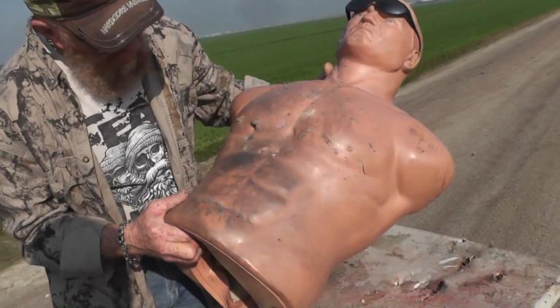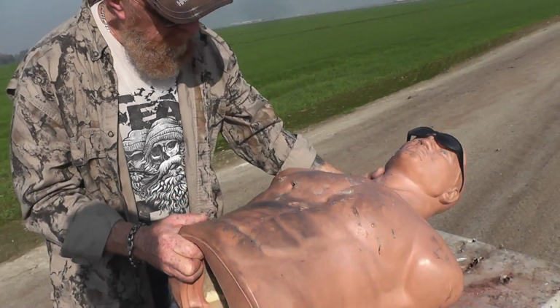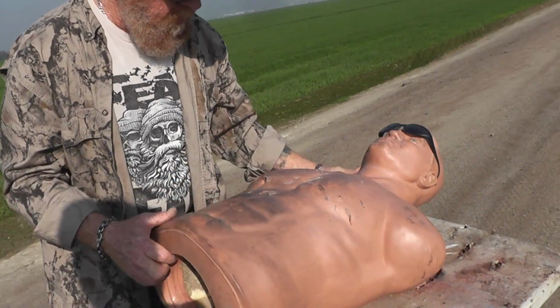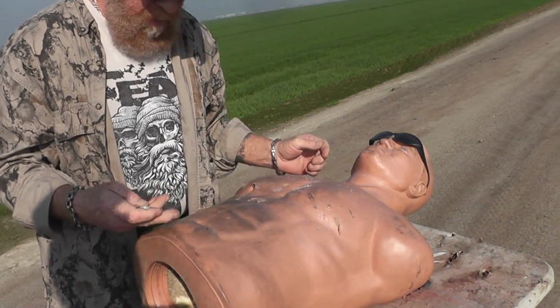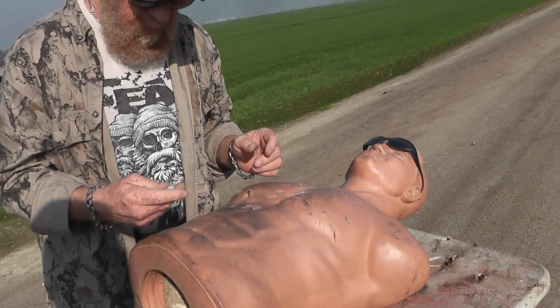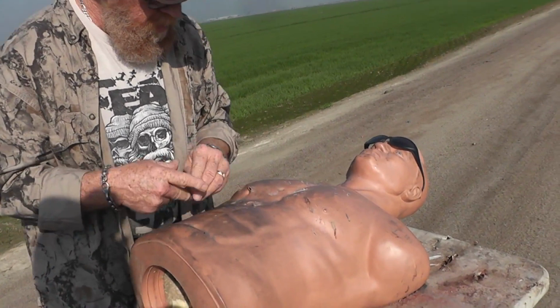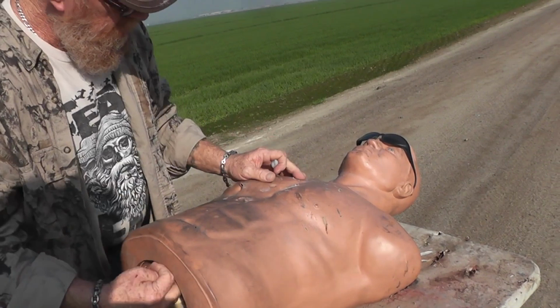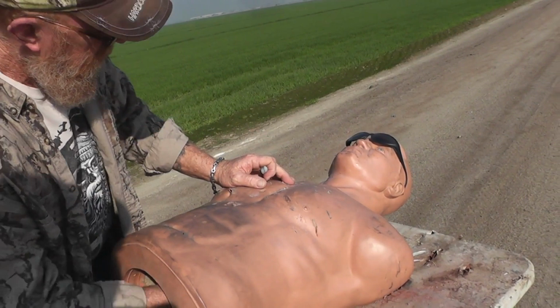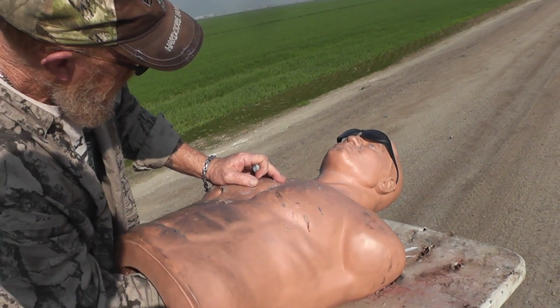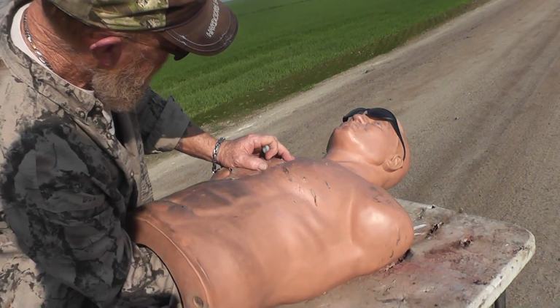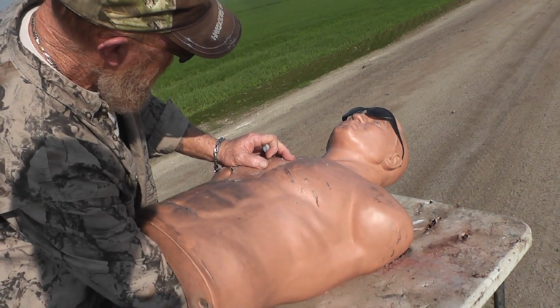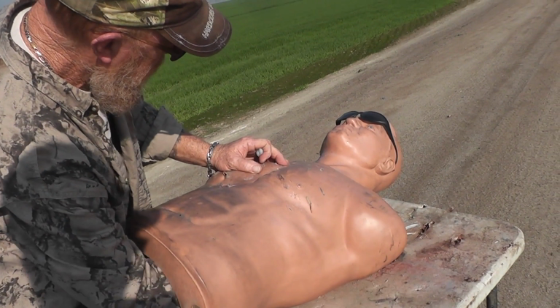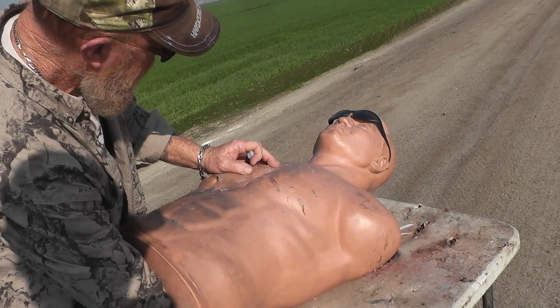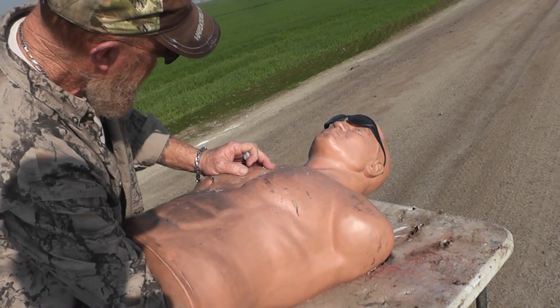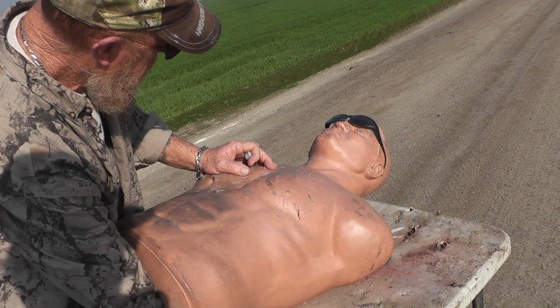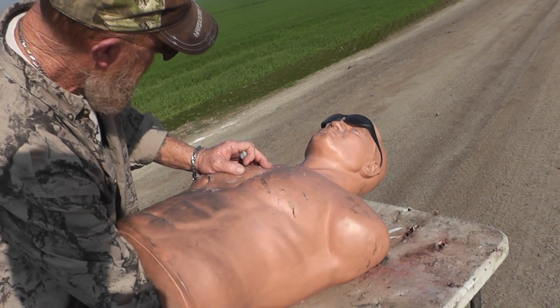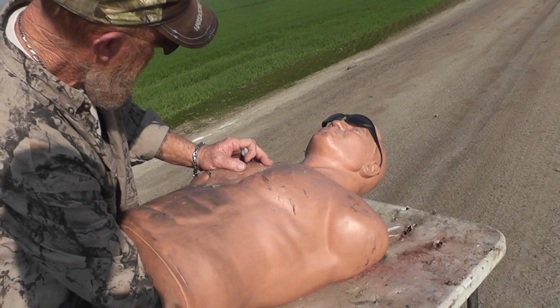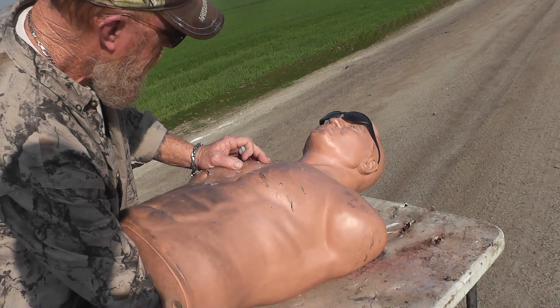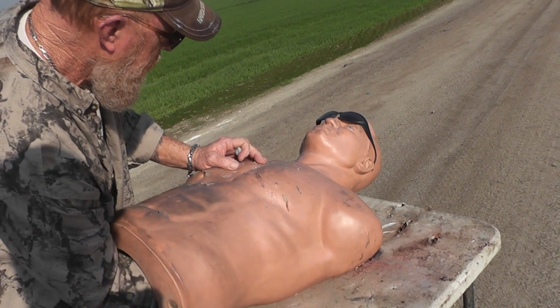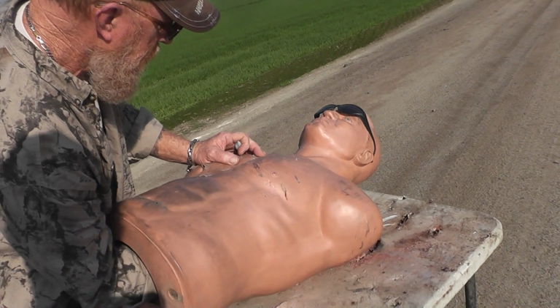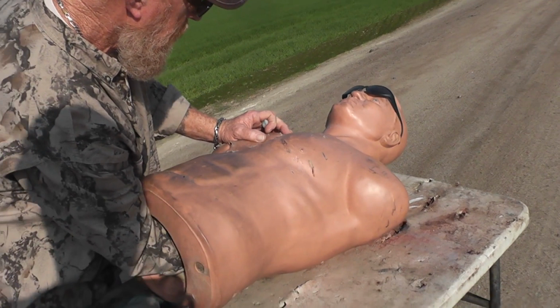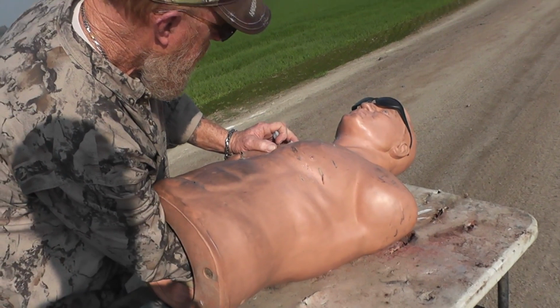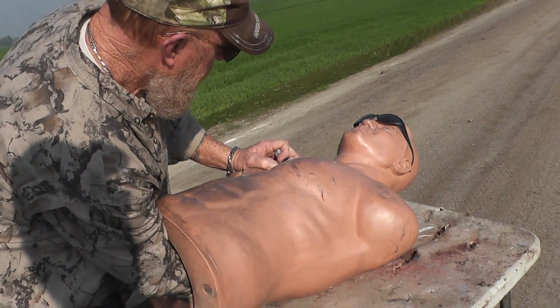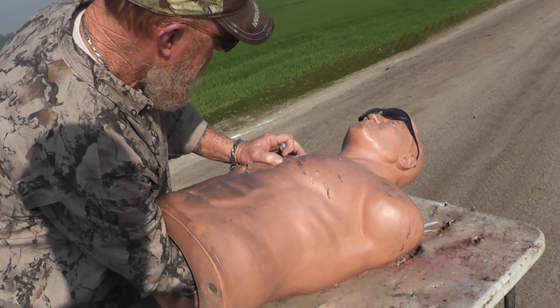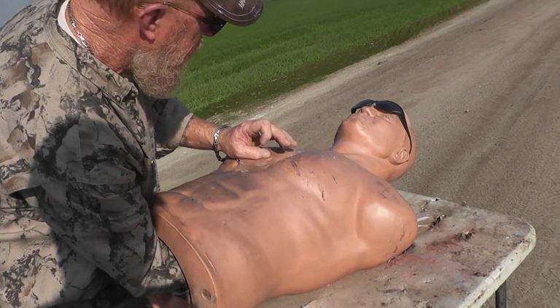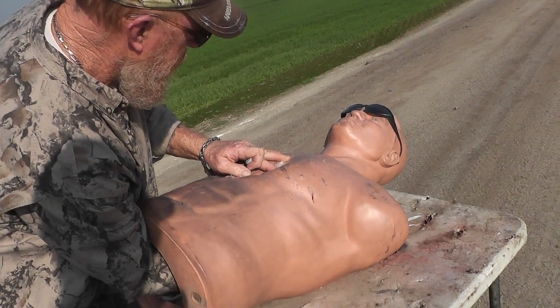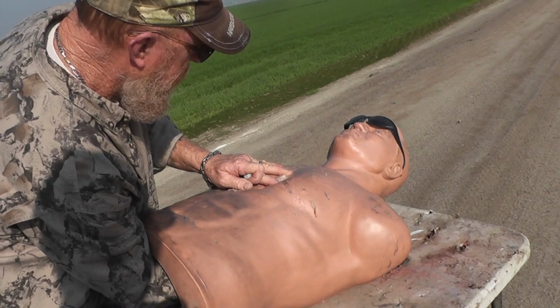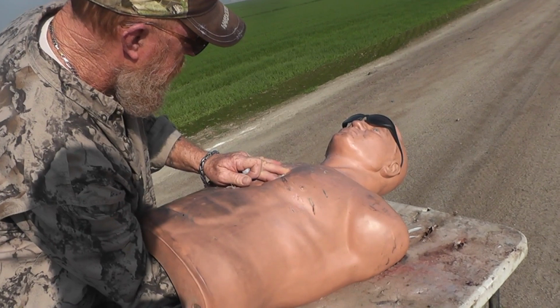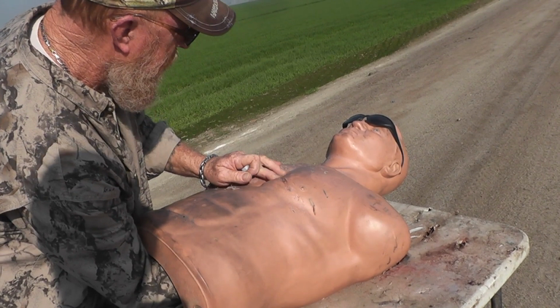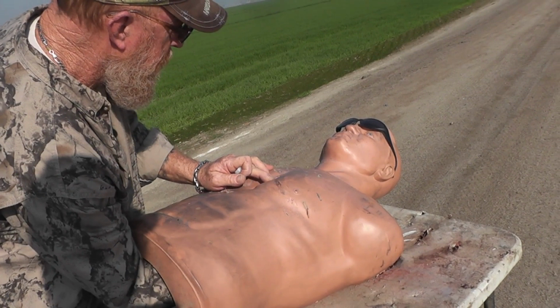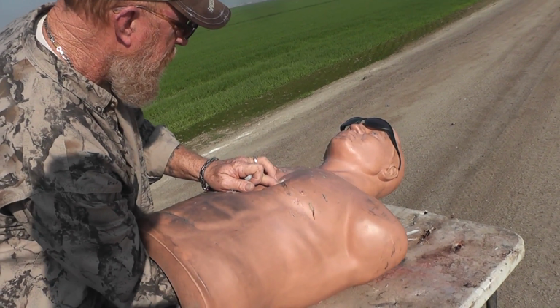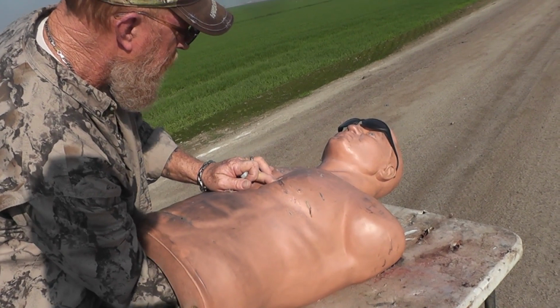Yeah, that thing was going at a high 1700 feet per second. He loaded those a little hot — good recoil, definitely a good thump. Yeah, it penetrated.